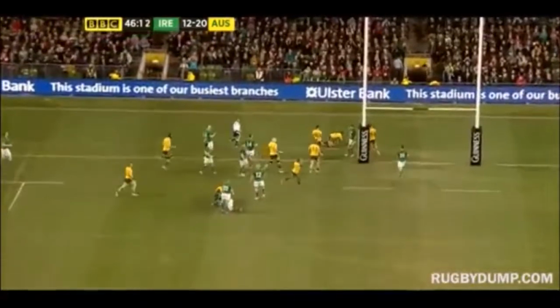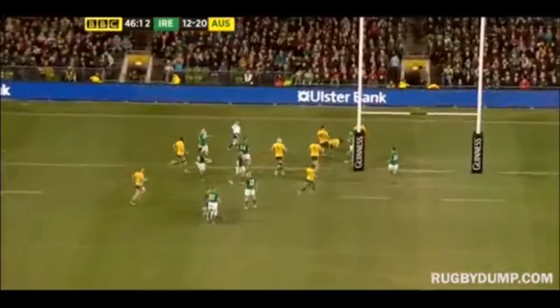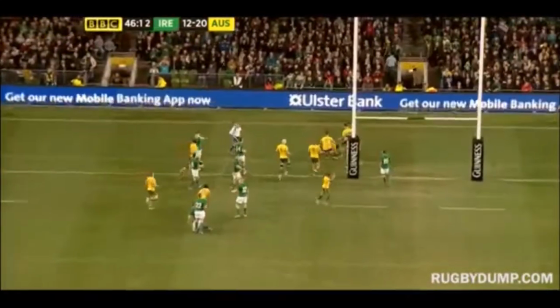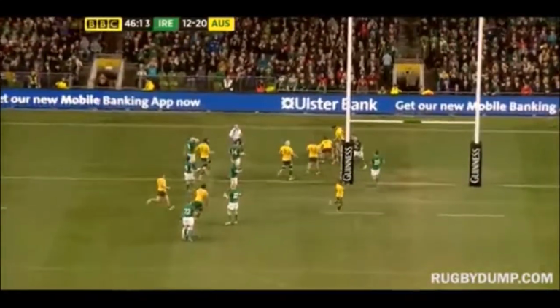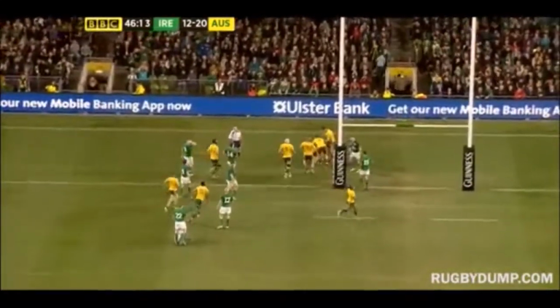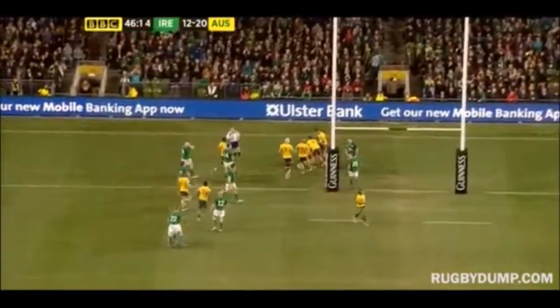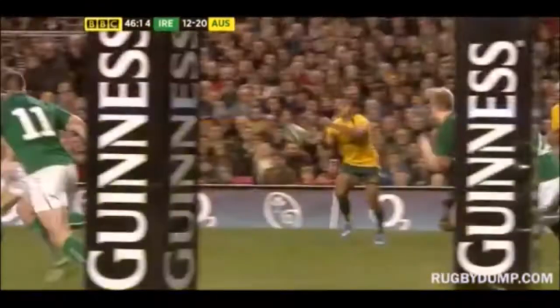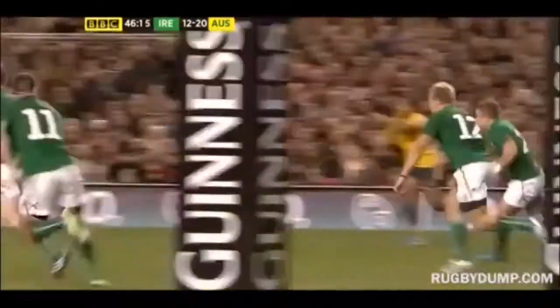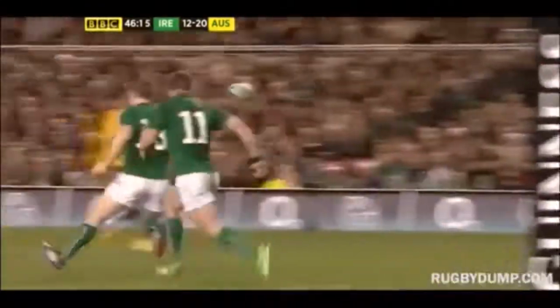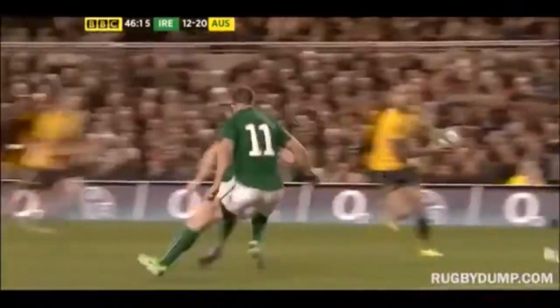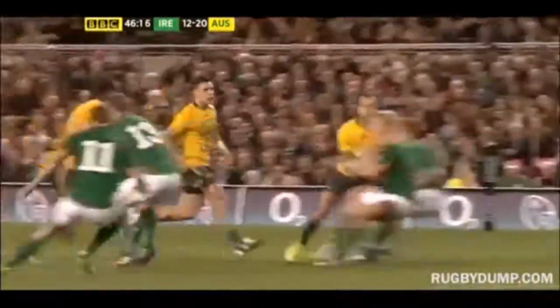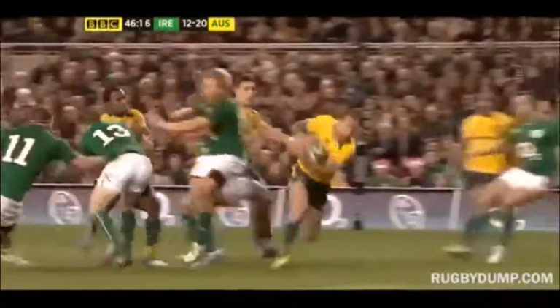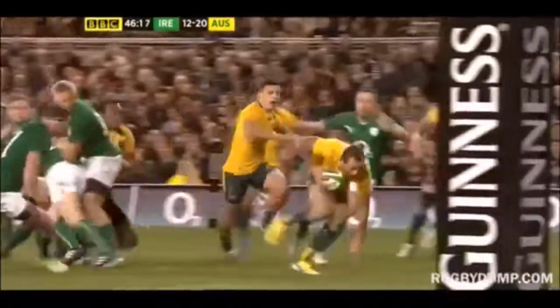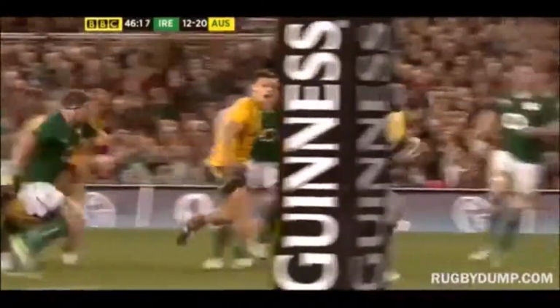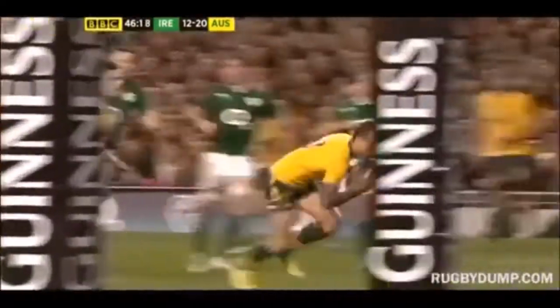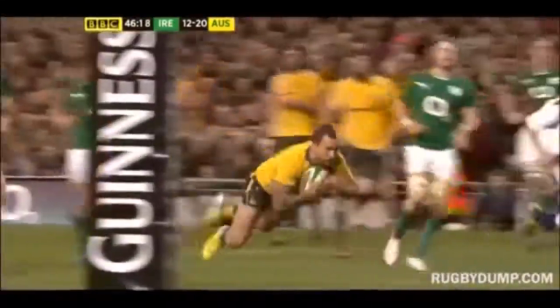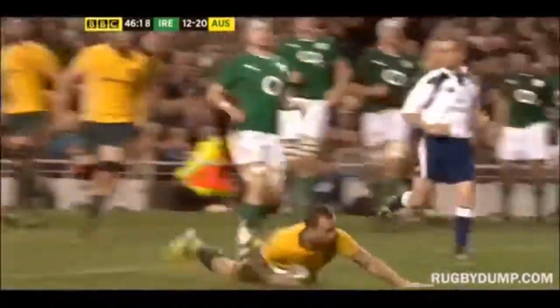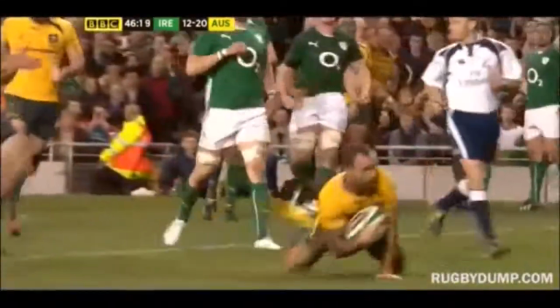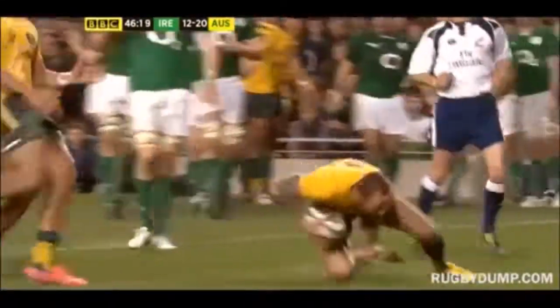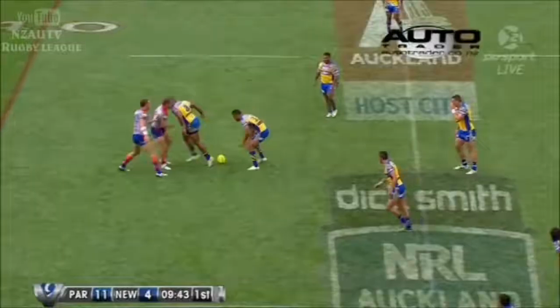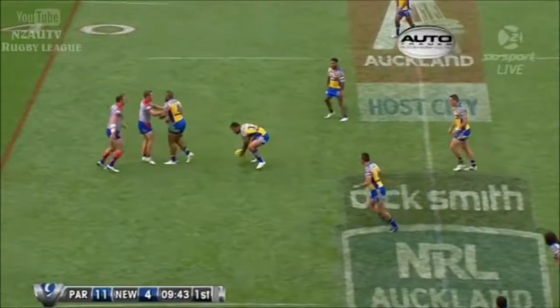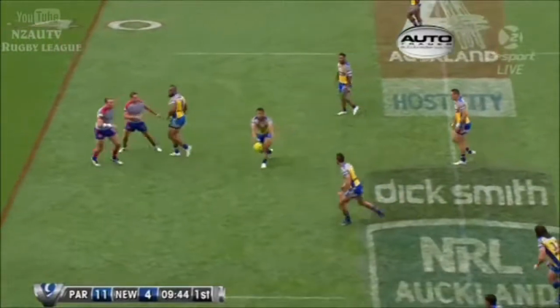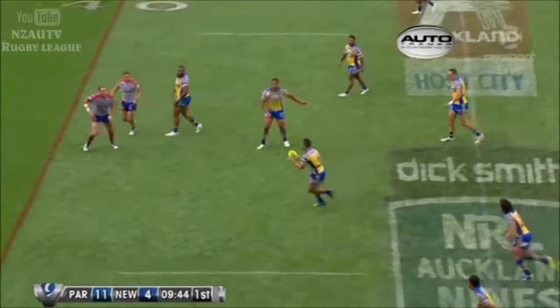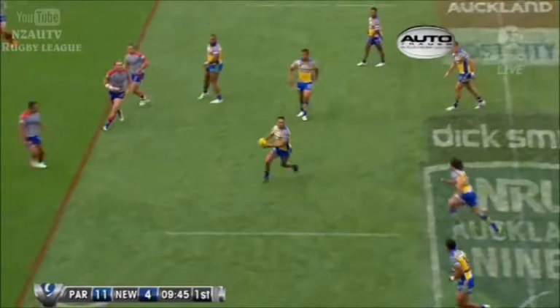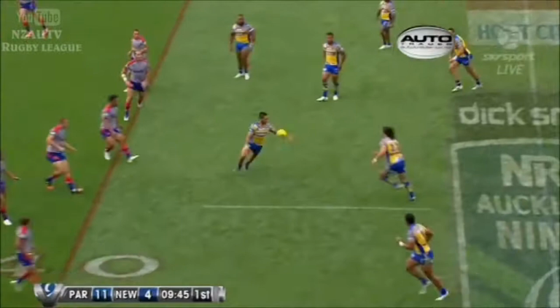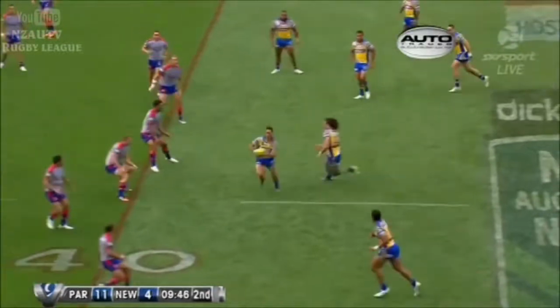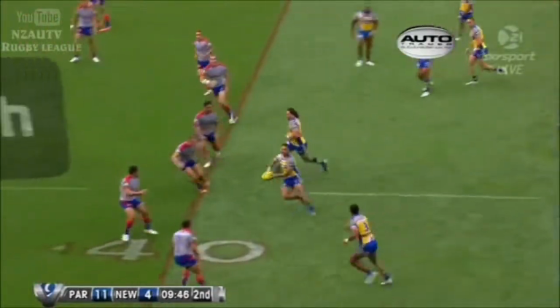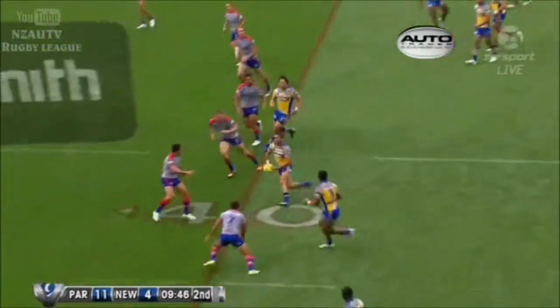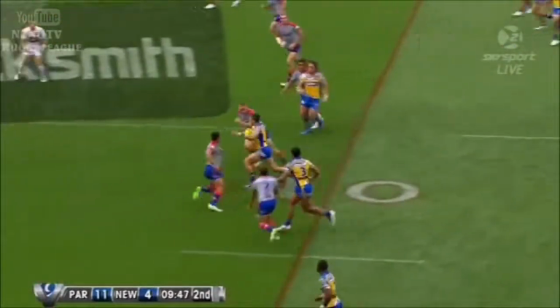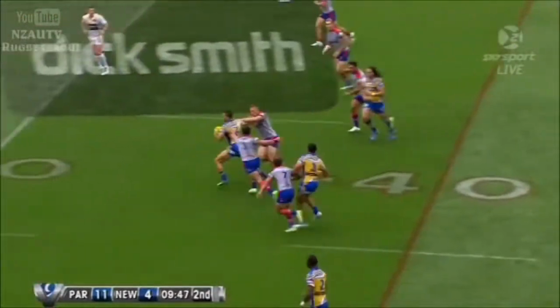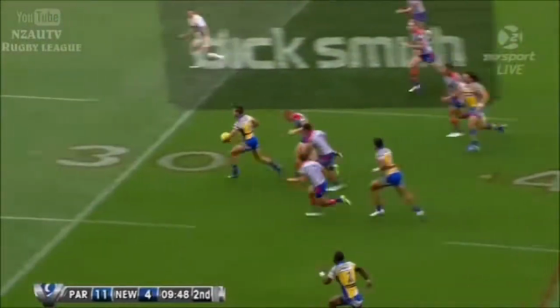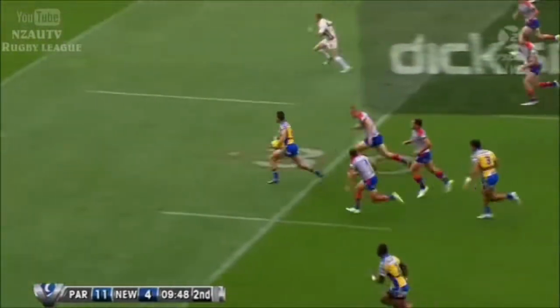They're both looking right at what happened there. Well, that's a bit of confusion — he's in on the Parramatta side. Paulo almost offloaded, Norman offloaded to himself.